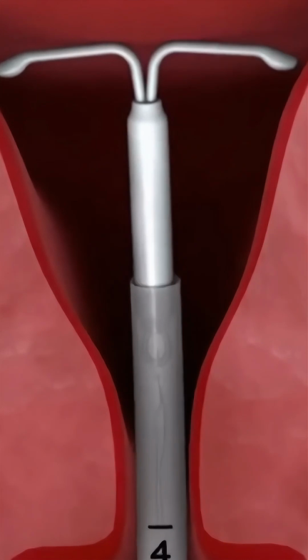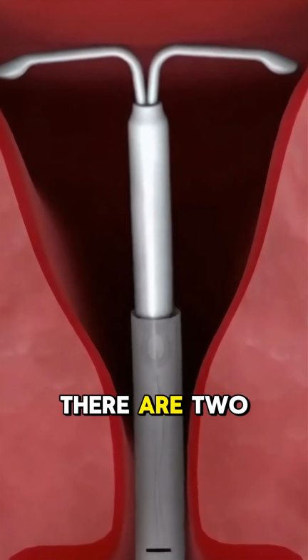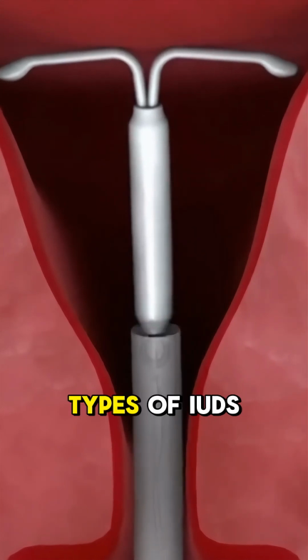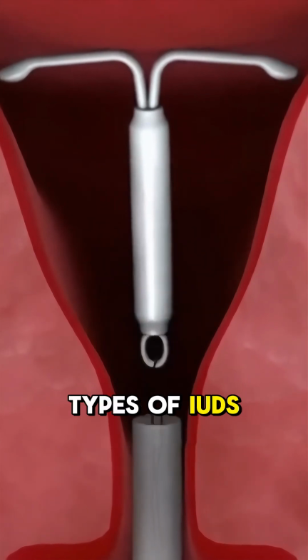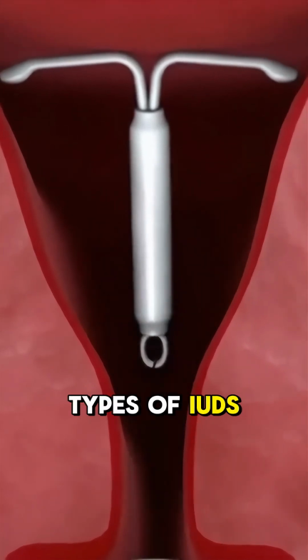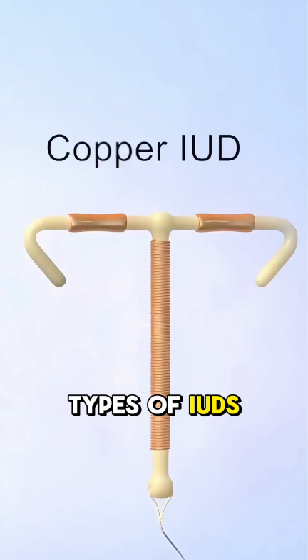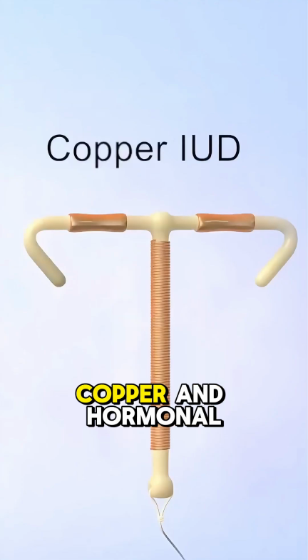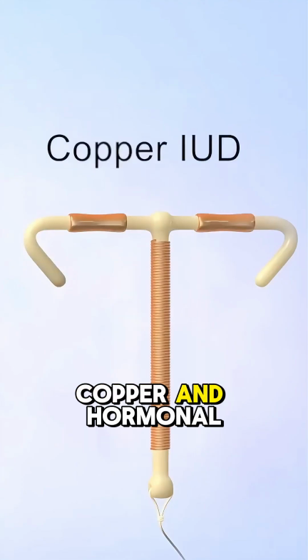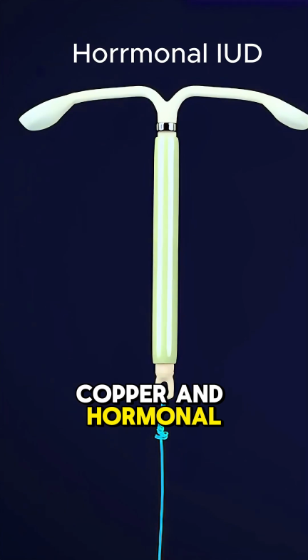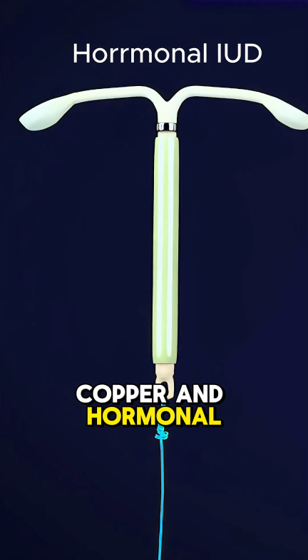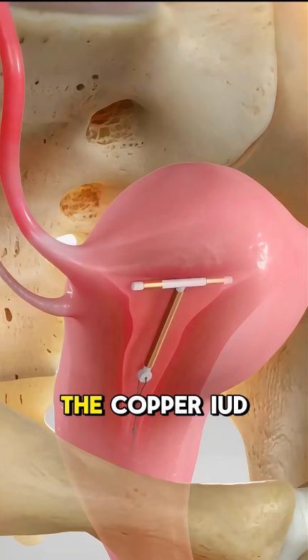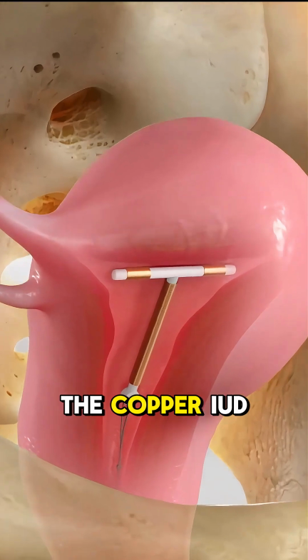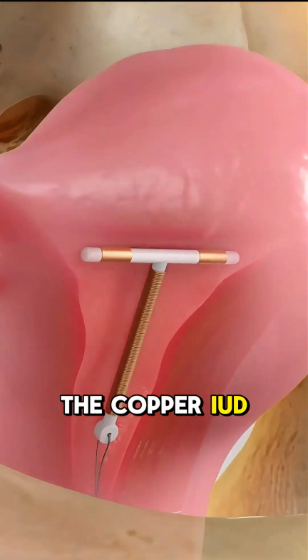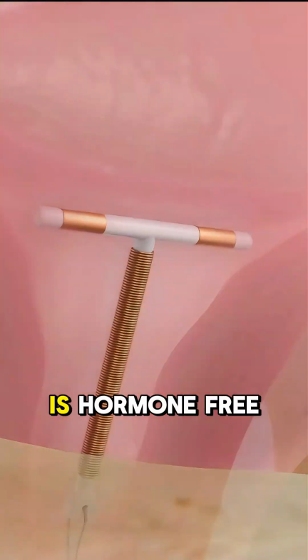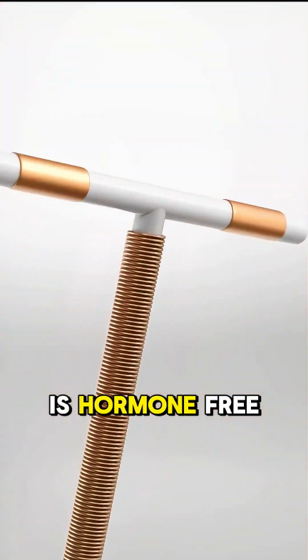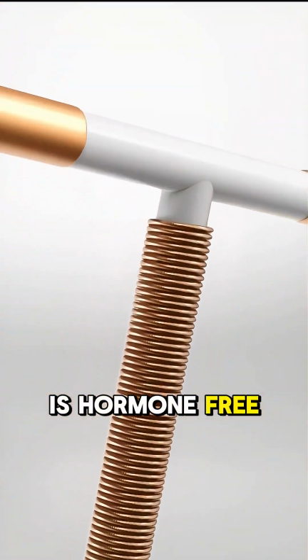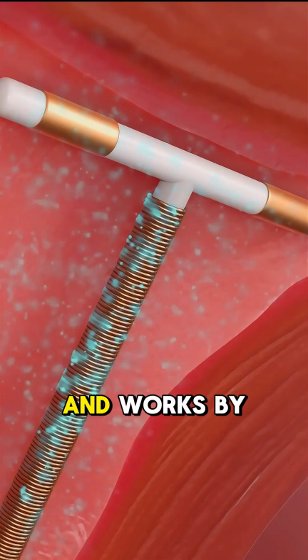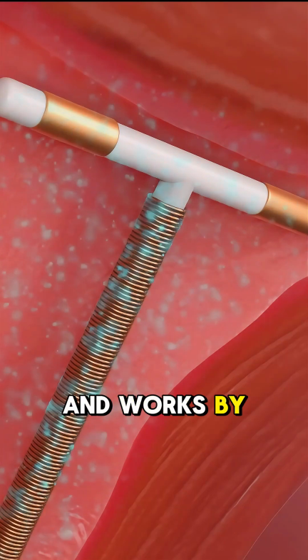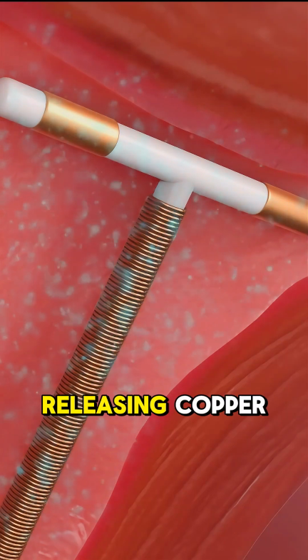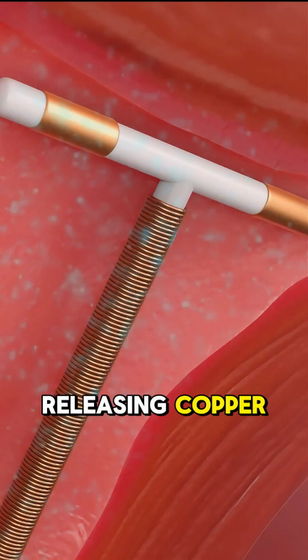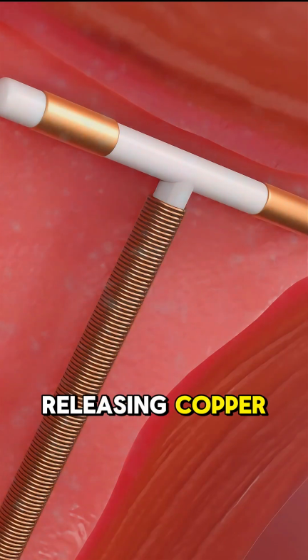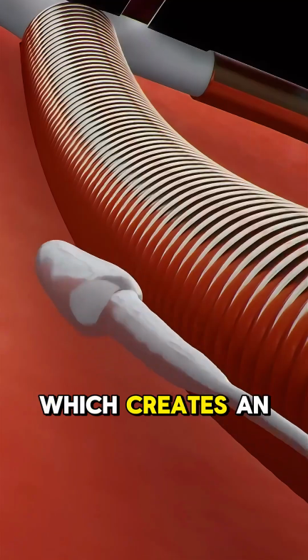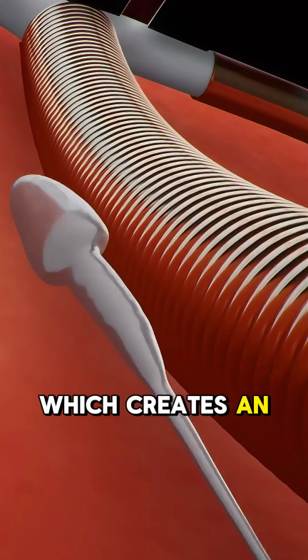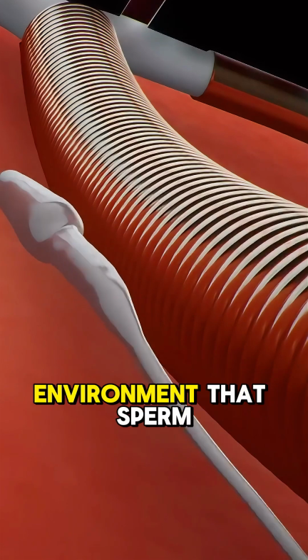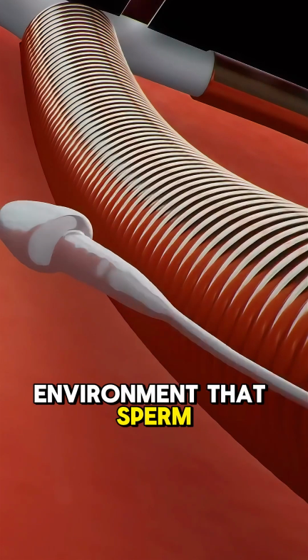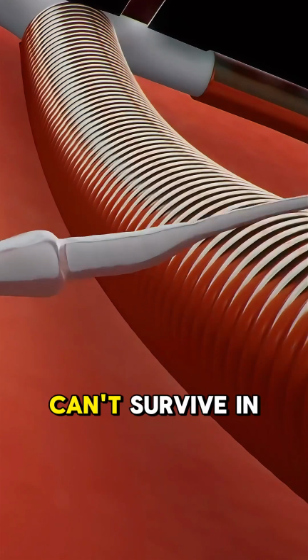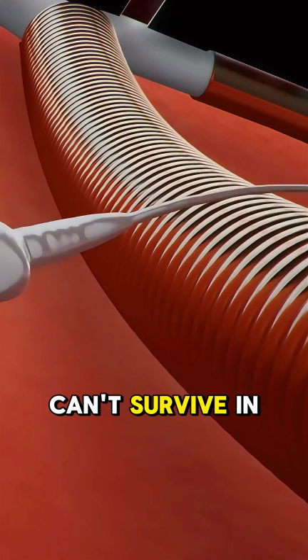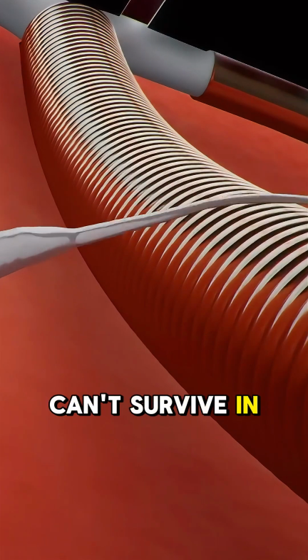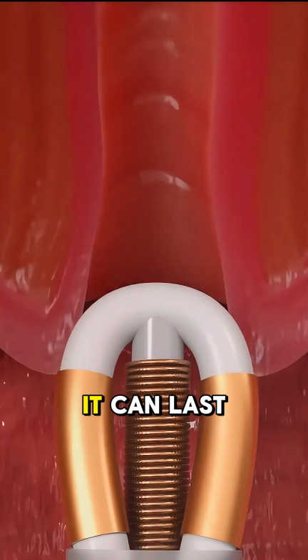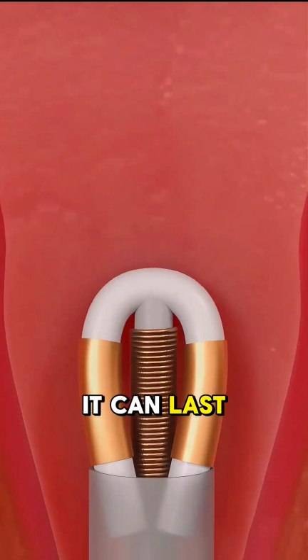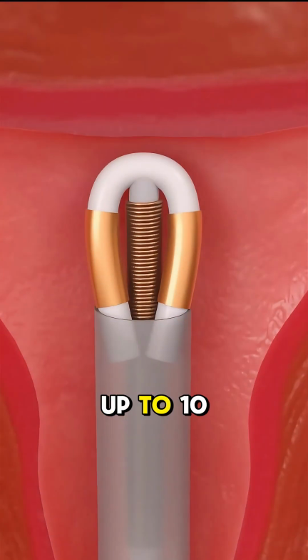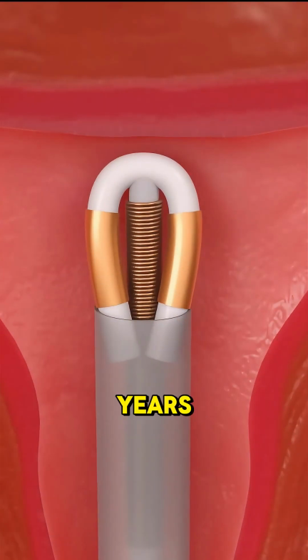There are two types of IUDs: copper and hormonal. The copper IUD is hormone-free and works by releasing copper, which creates an environment that sperm can't survive in. It can last up to 10 years.